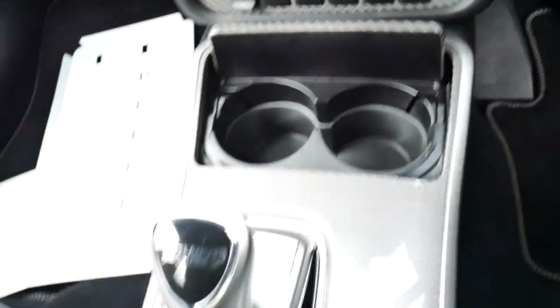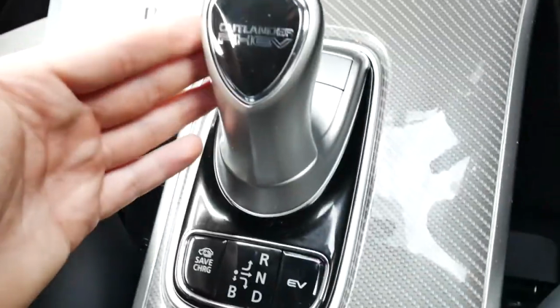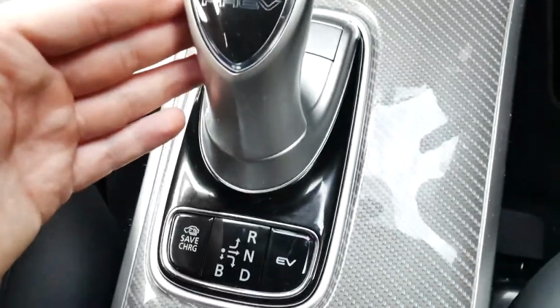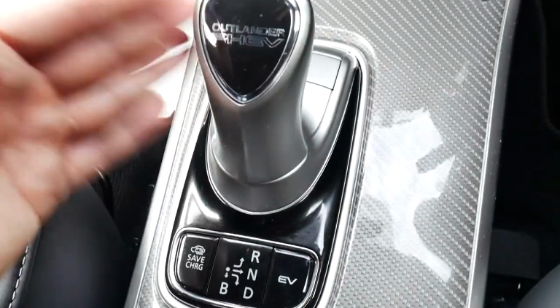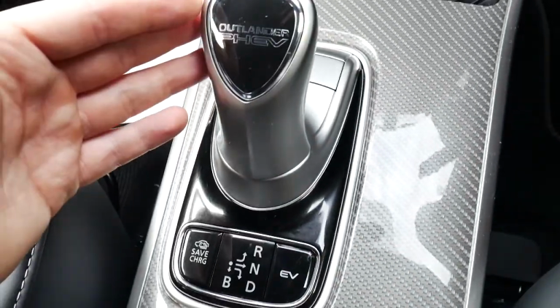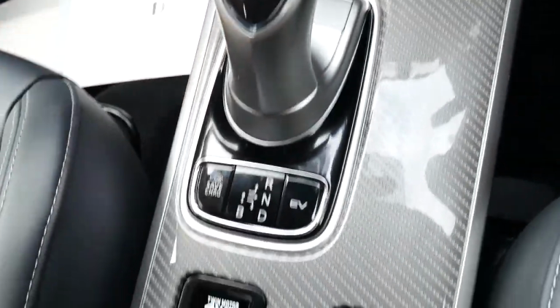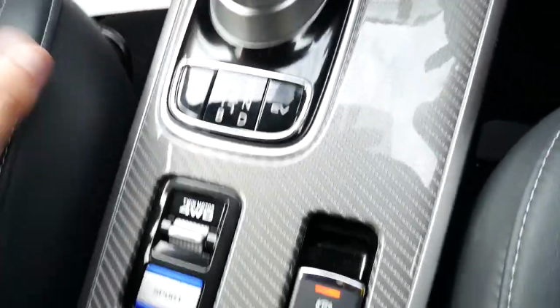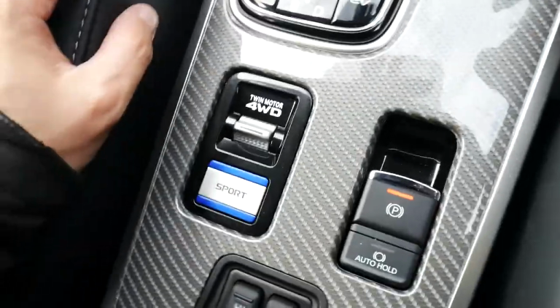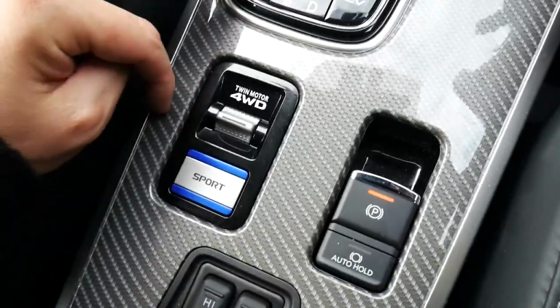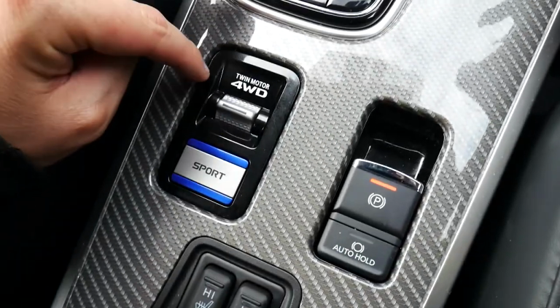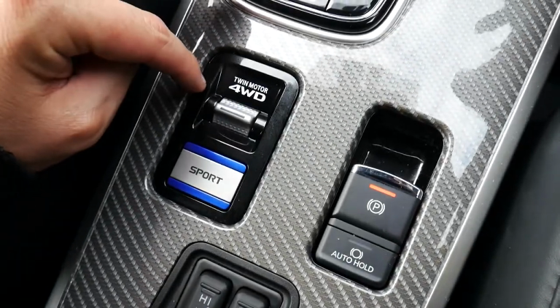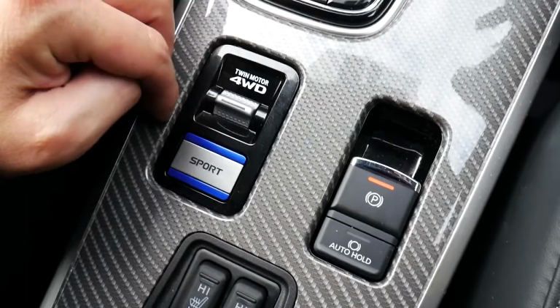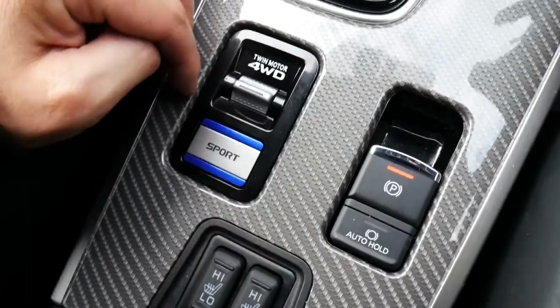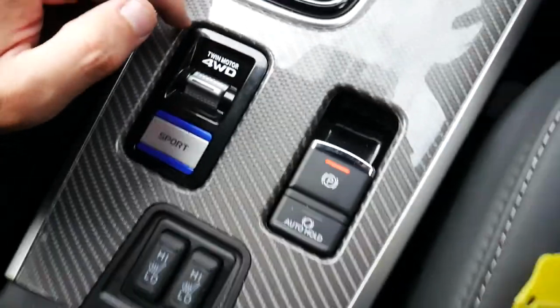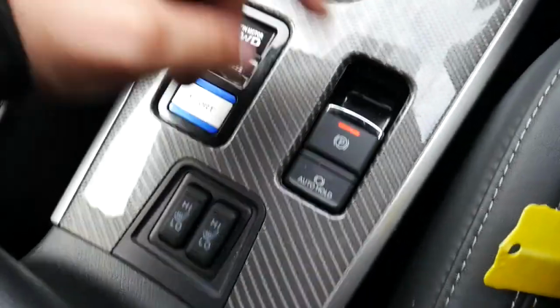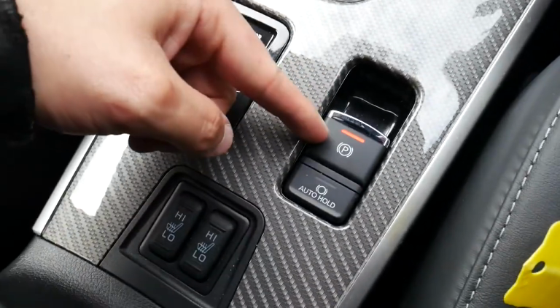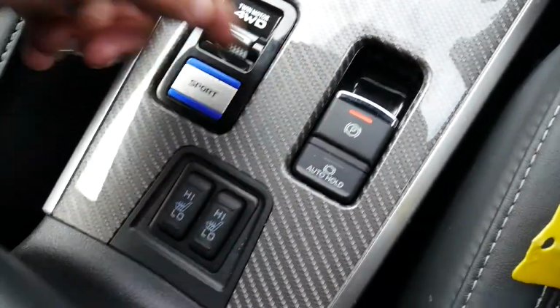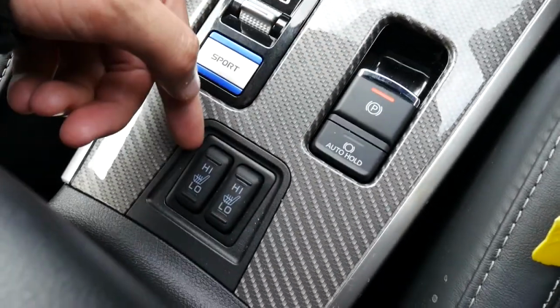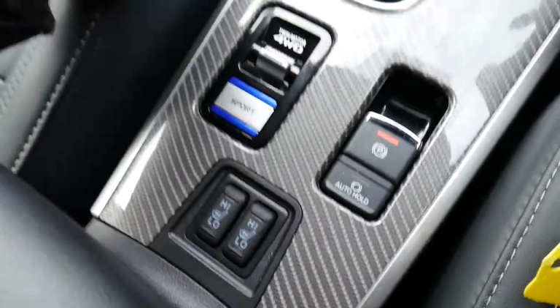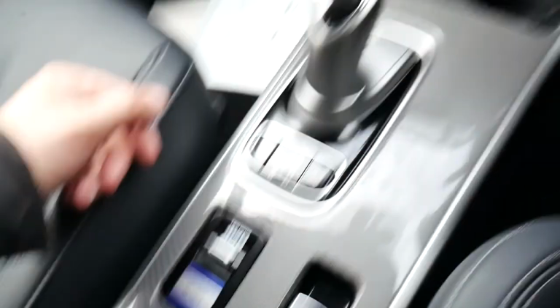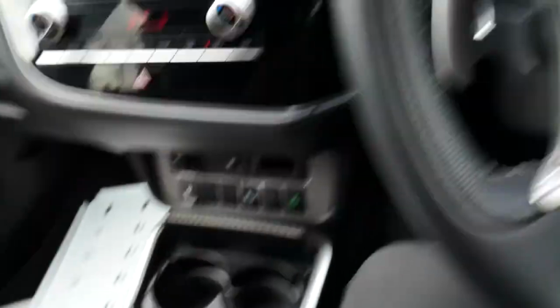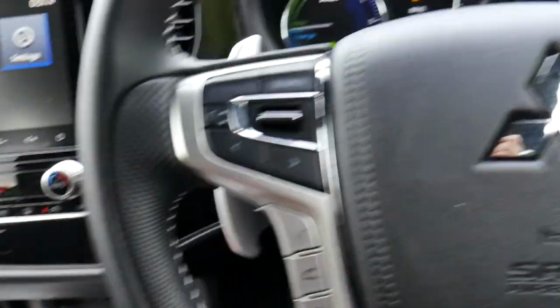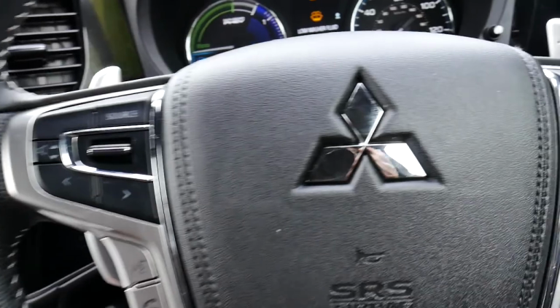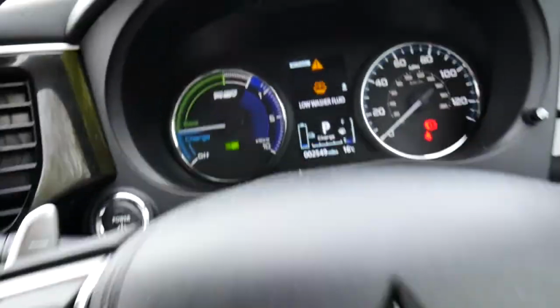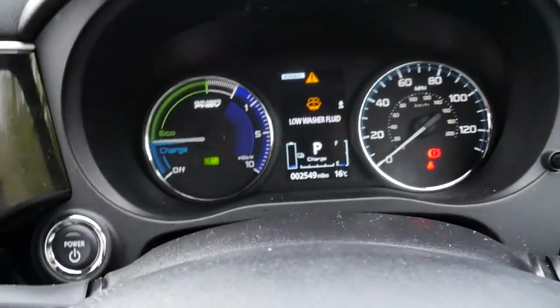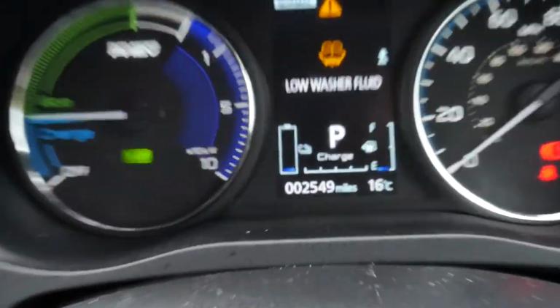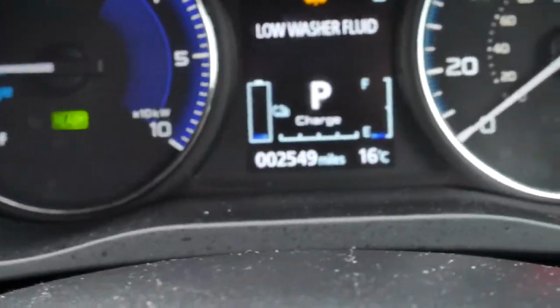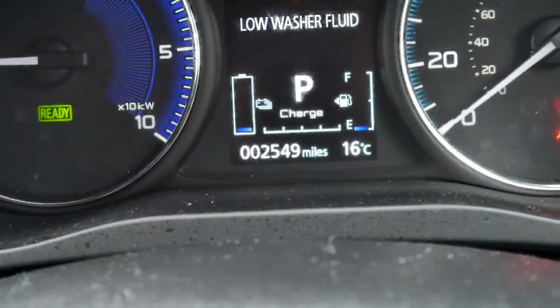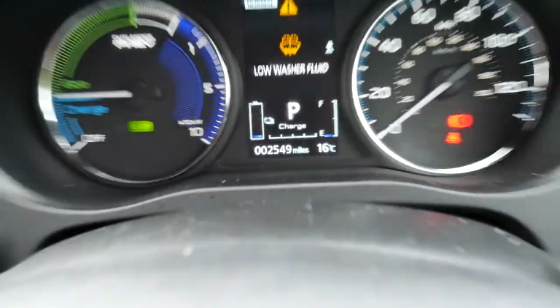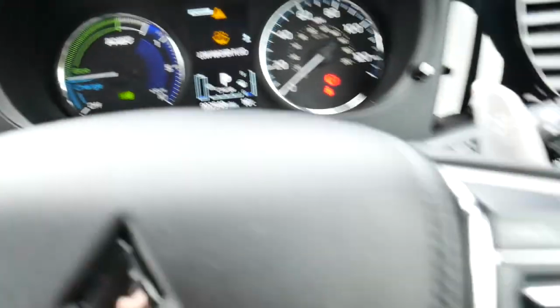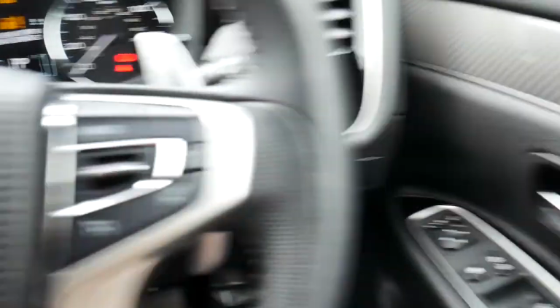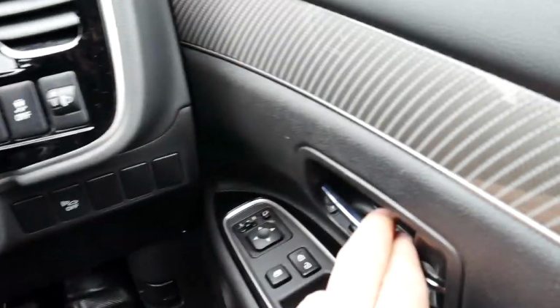As it's the PHEV you do have the PHEV automatic gear stick, you do have your four-wheel drive and sport mode options, electronic parking brake and your two front heated seats for those winter months. This one's covered just over 2,500 miles.